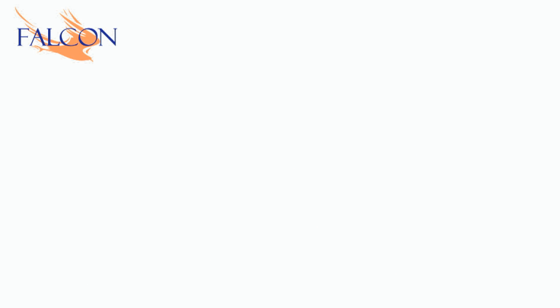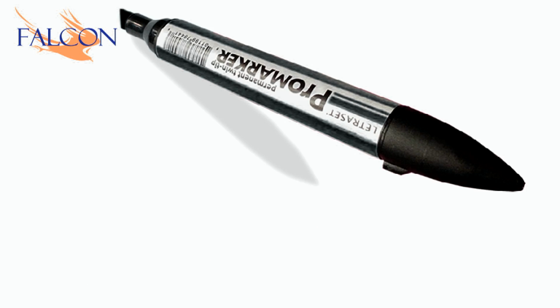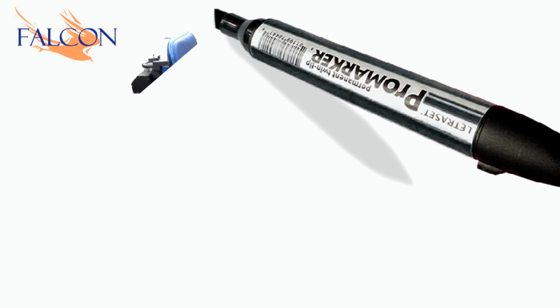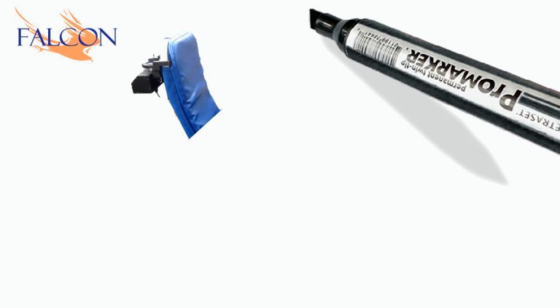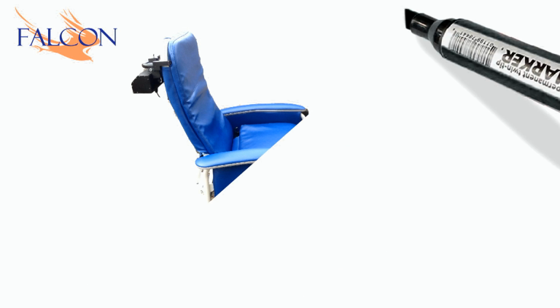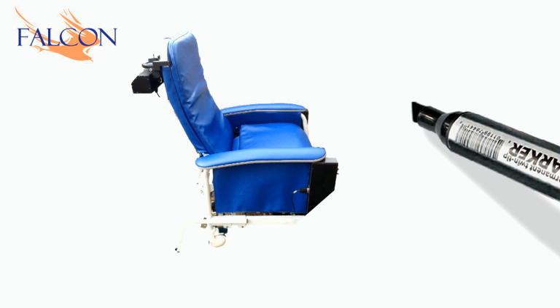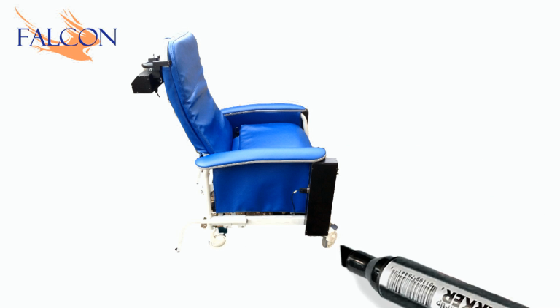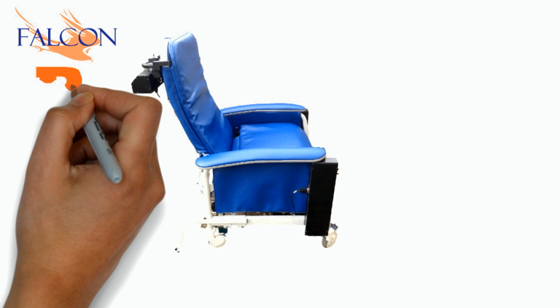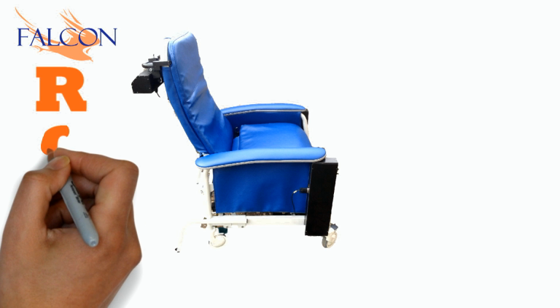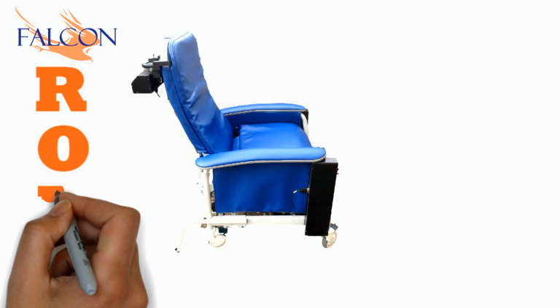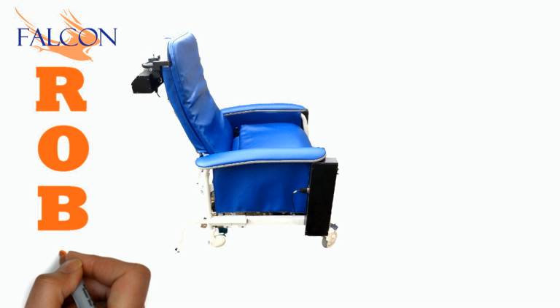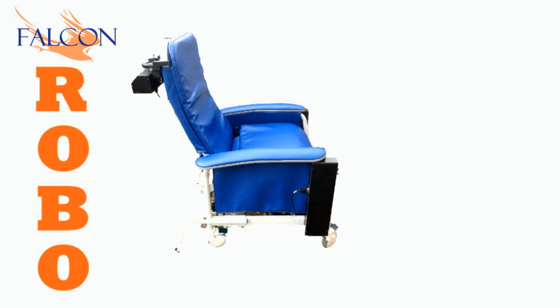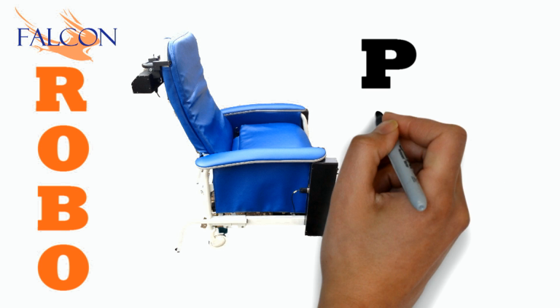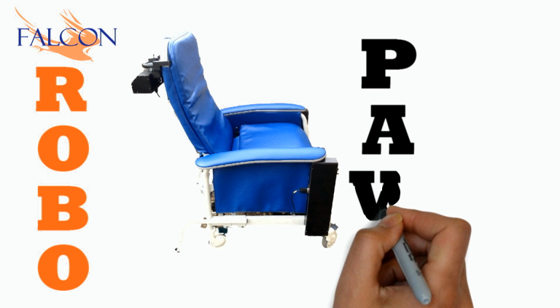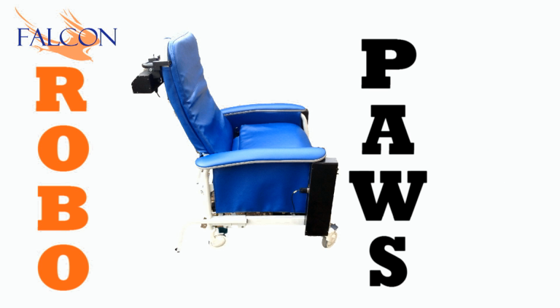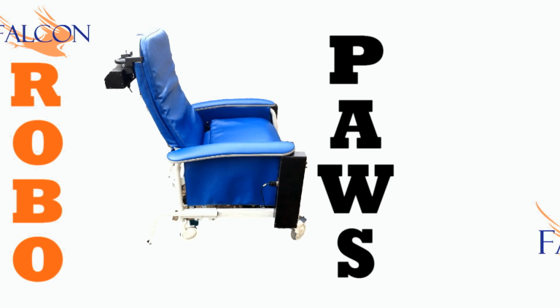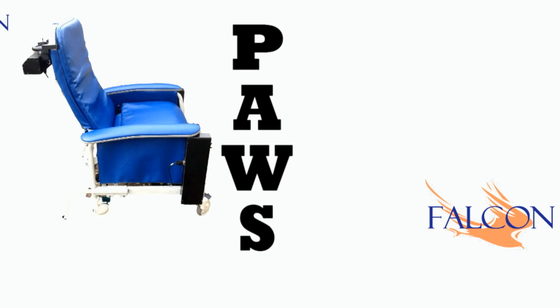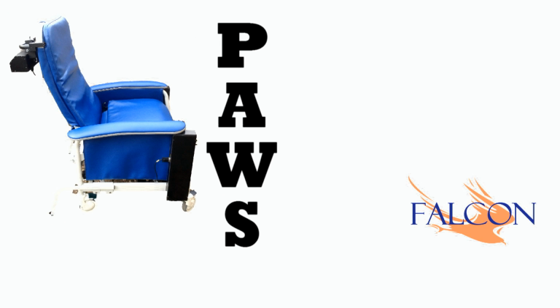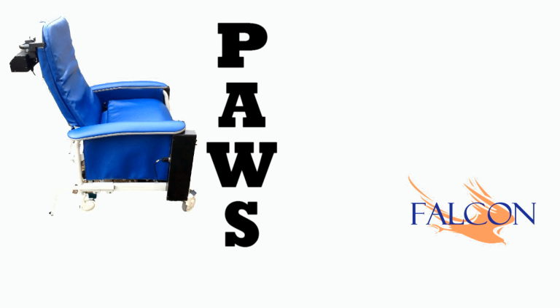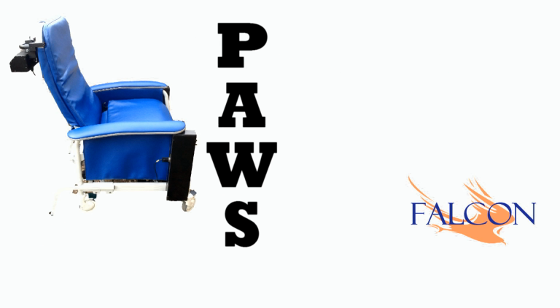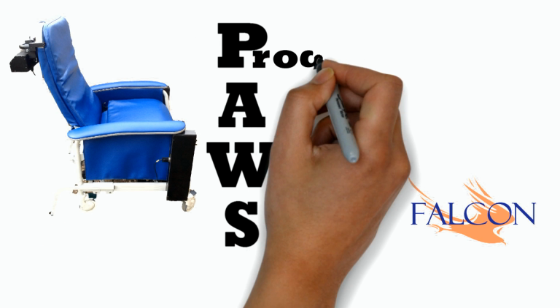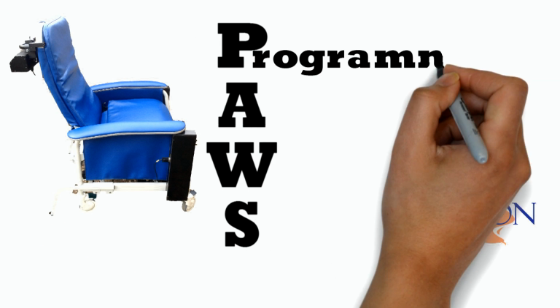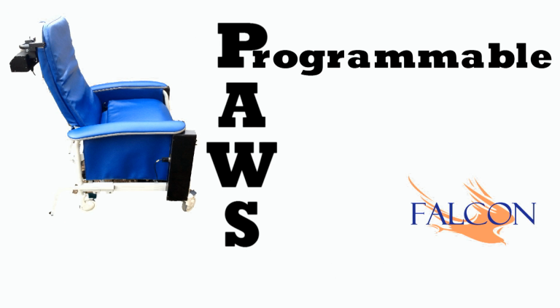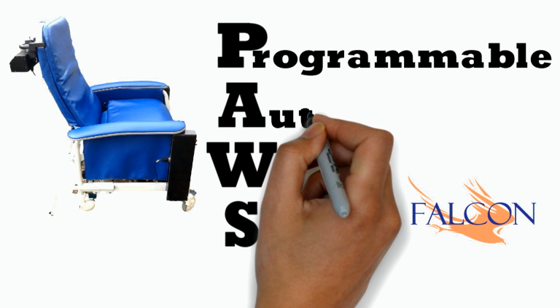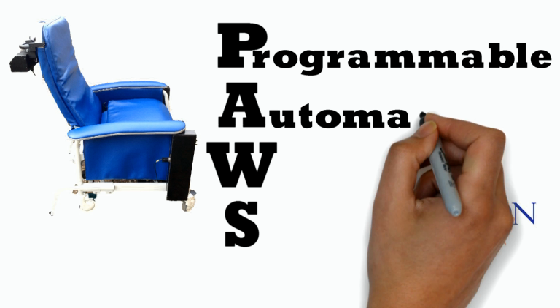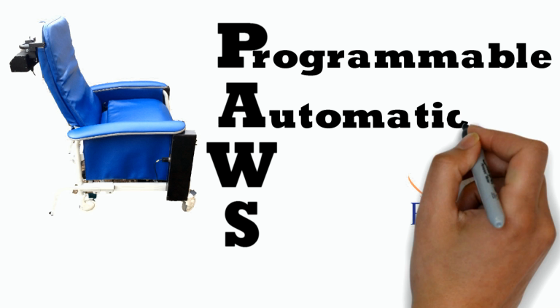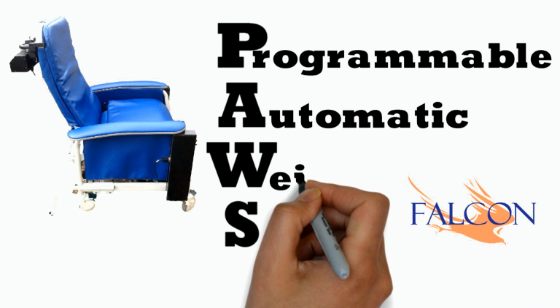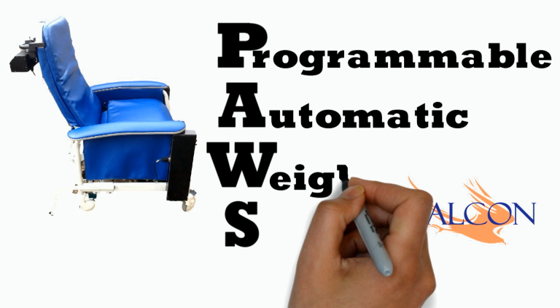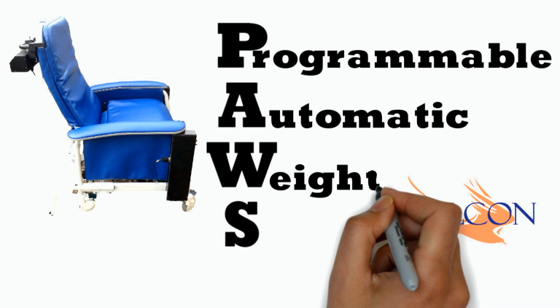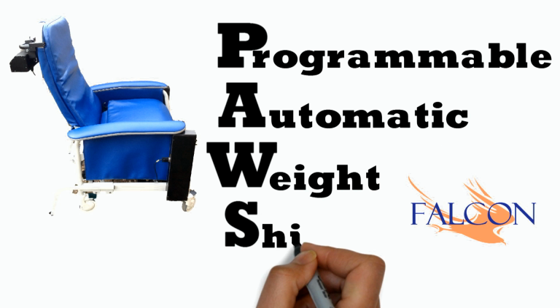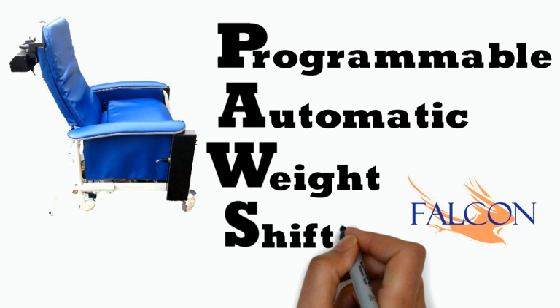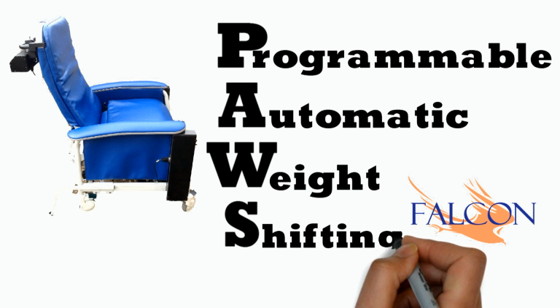All that changes today with the introduction of the Robo-Pause from the innovative team at Falcon Rehabilitation. PAUSE is programmable, automatic weight shifting.